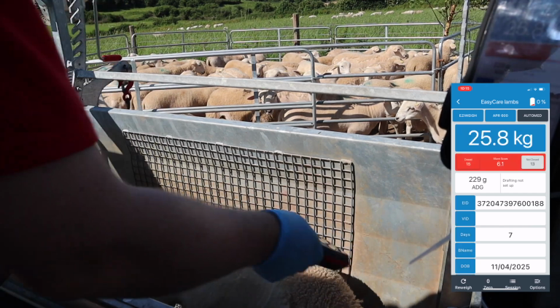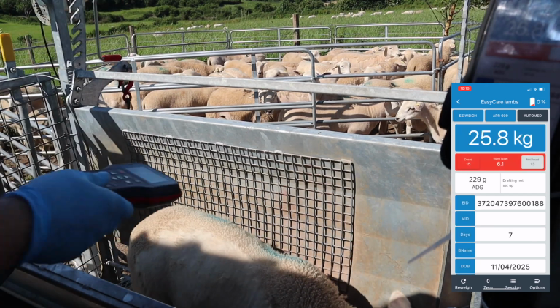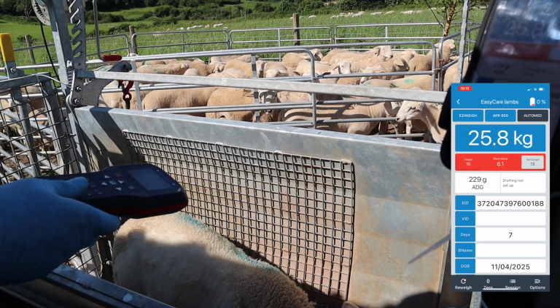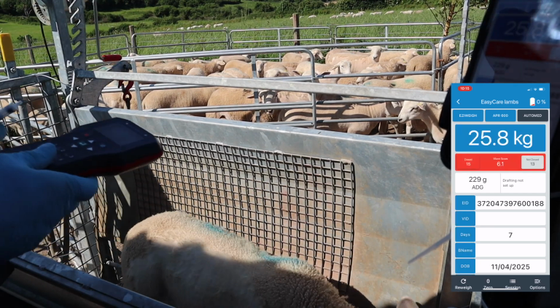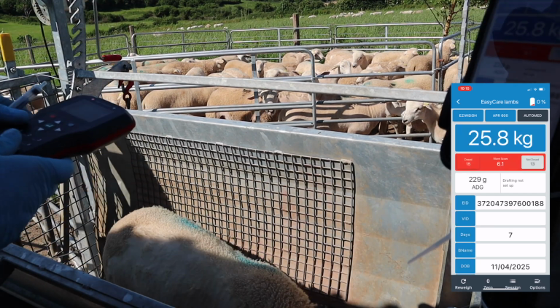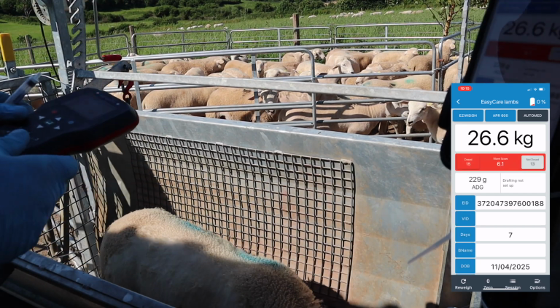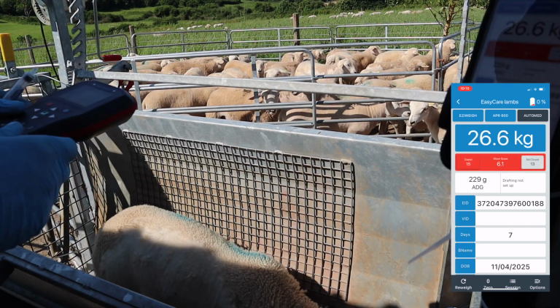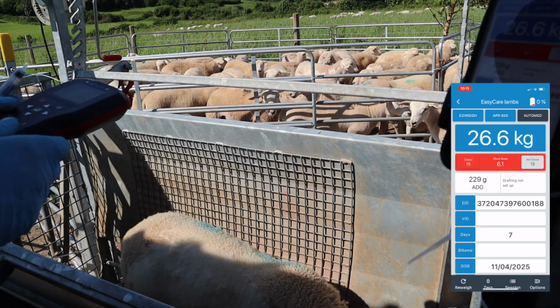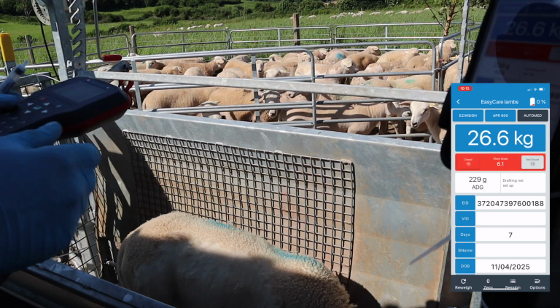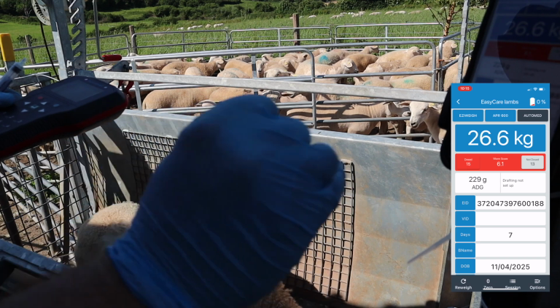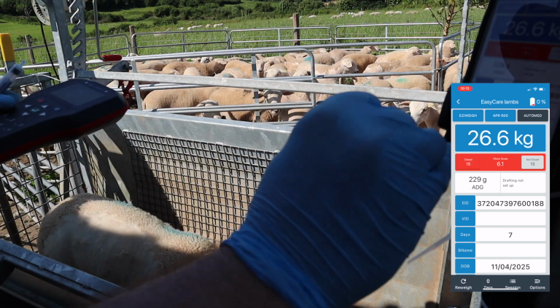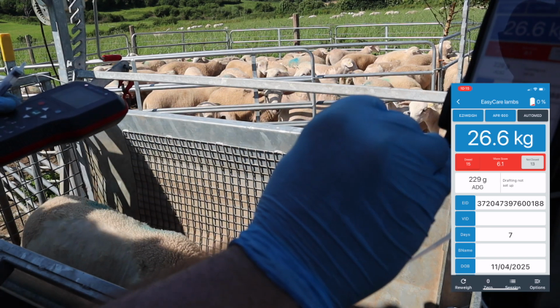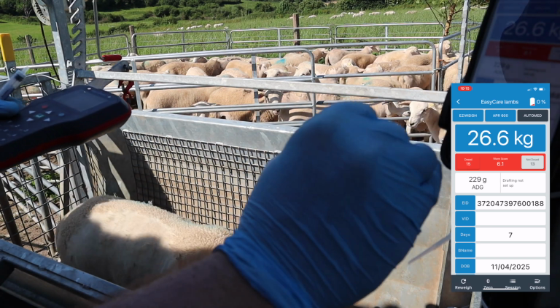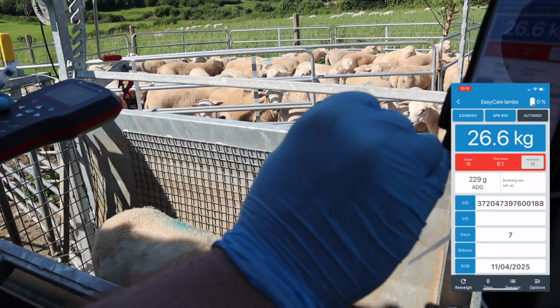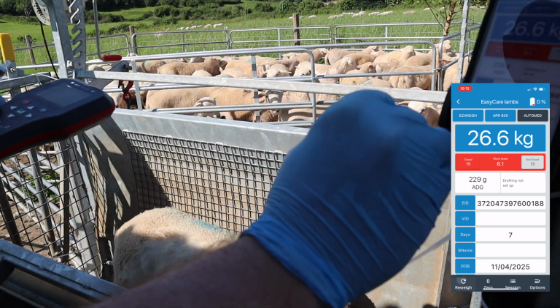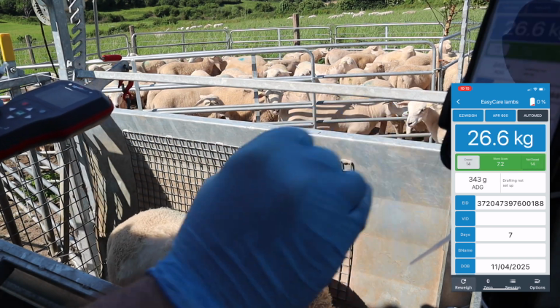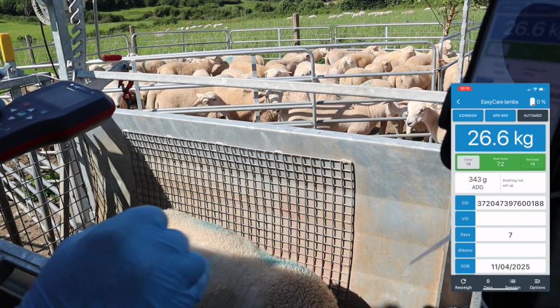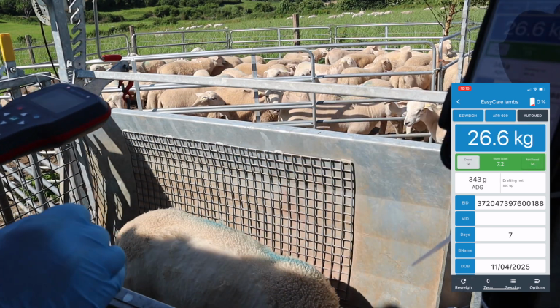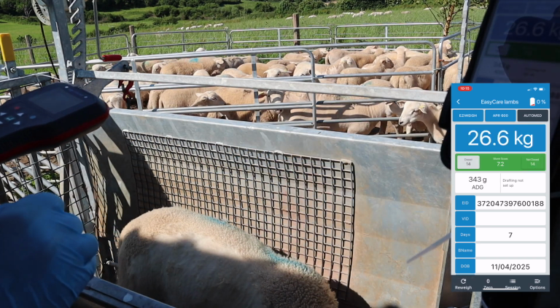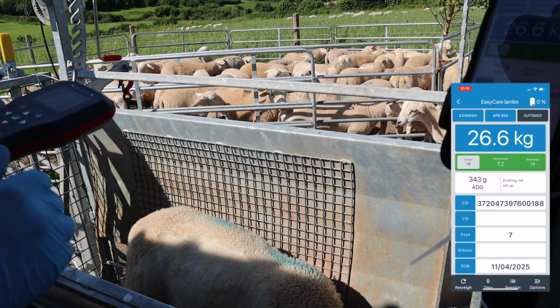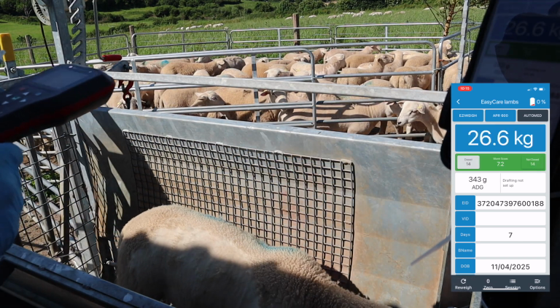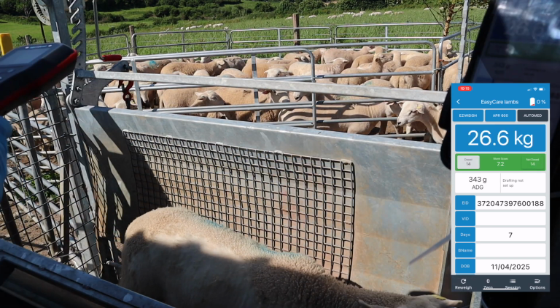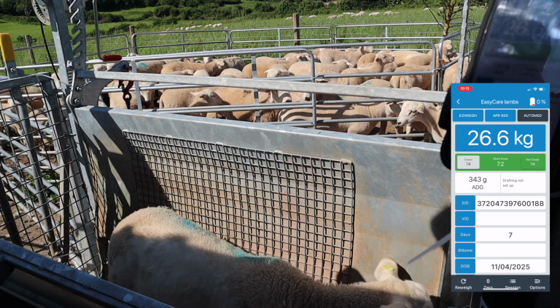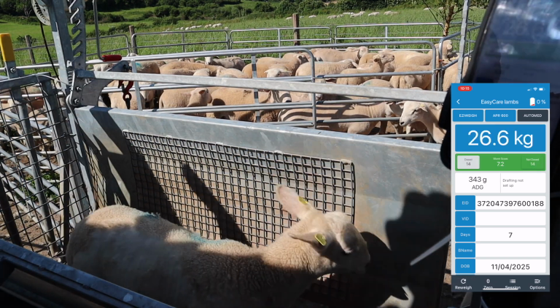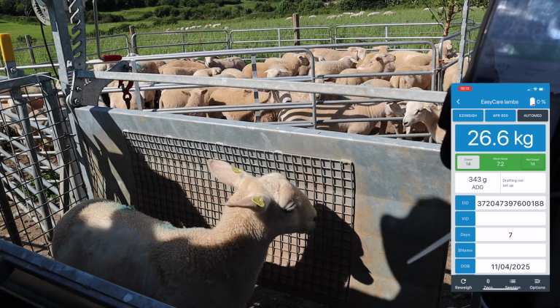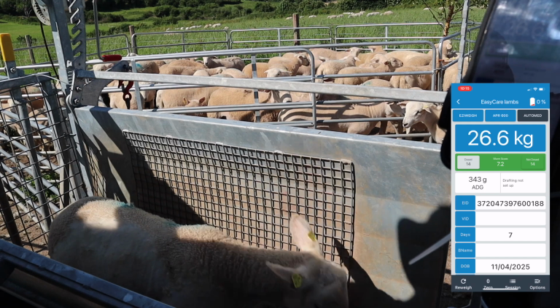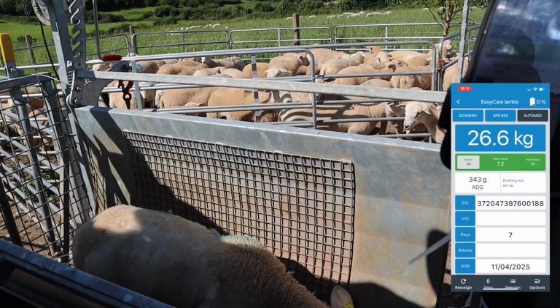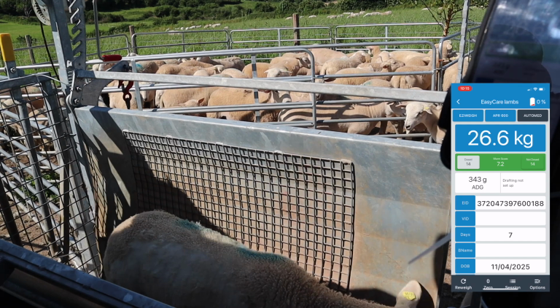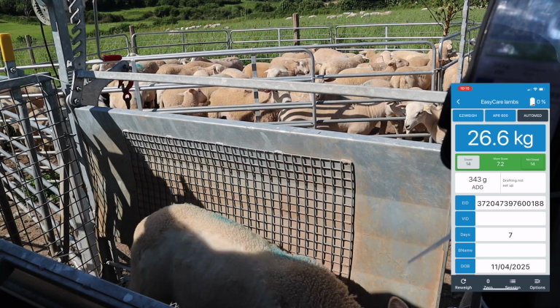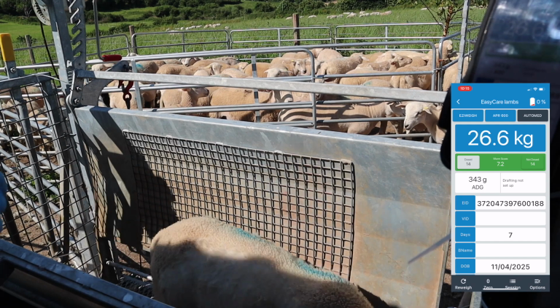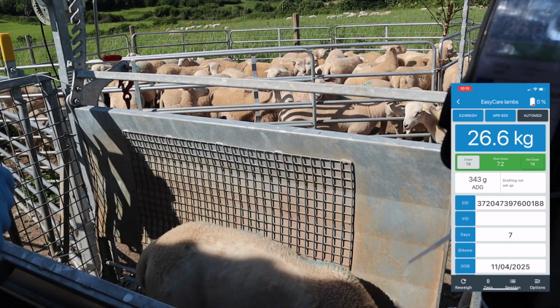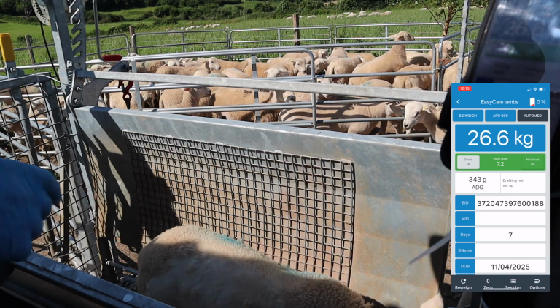This particular ewe lamb is born quite late but again doing very well at 343 grams per day, and shedding quite well also. That's from a ram from John Byrne.